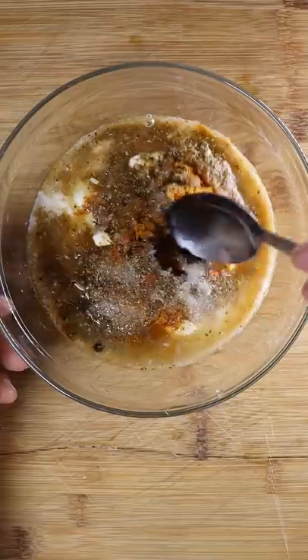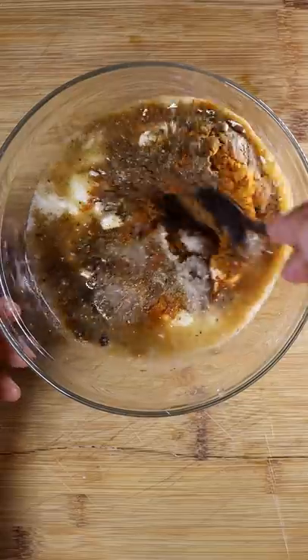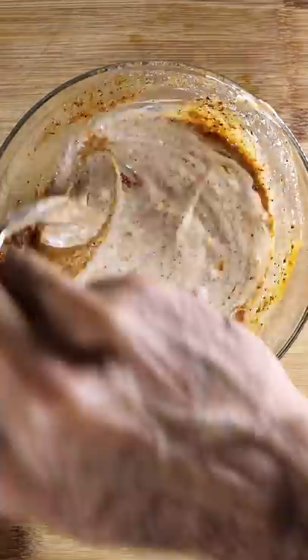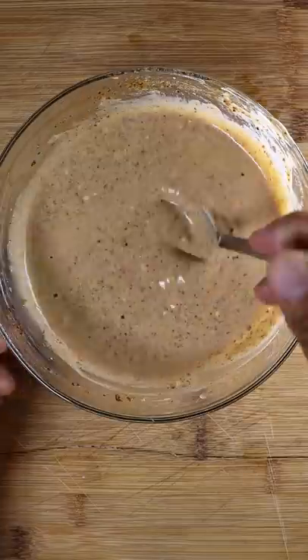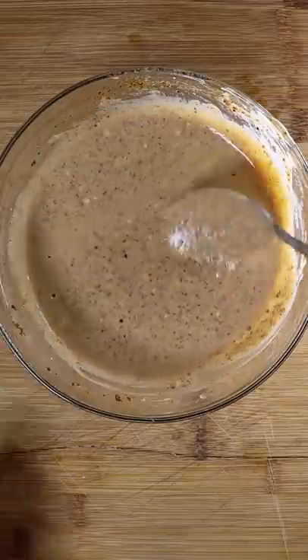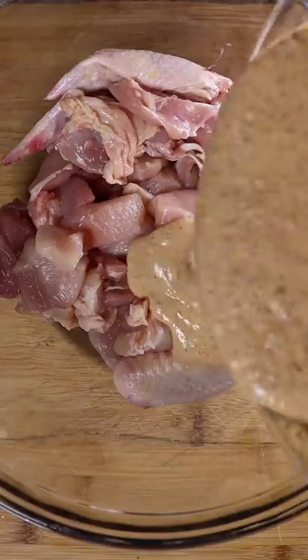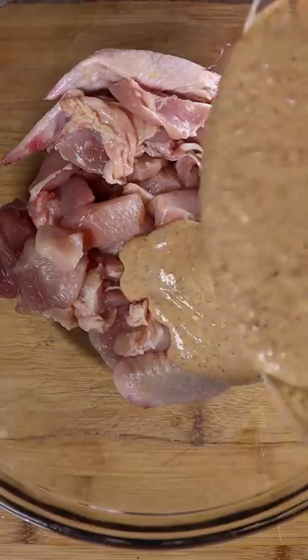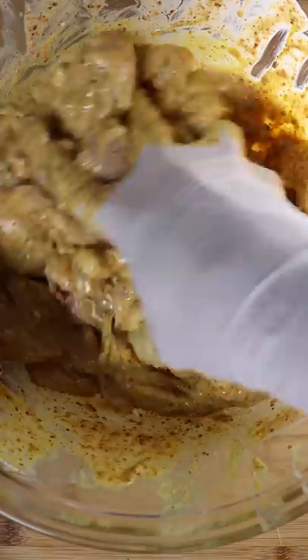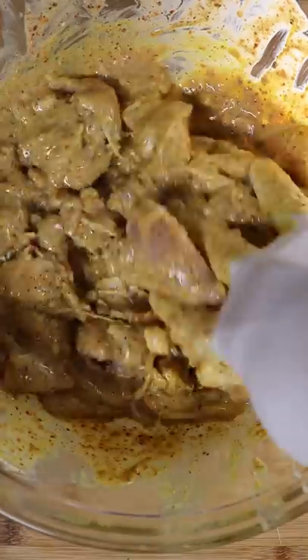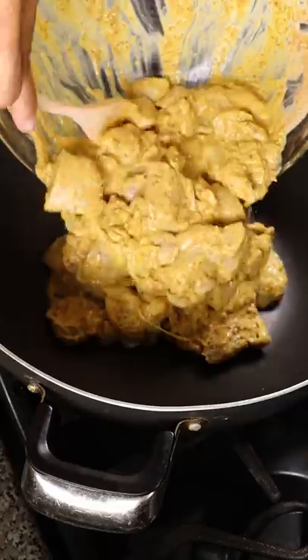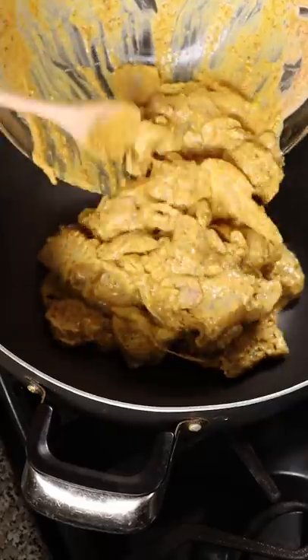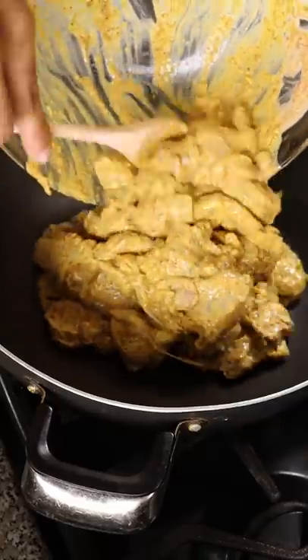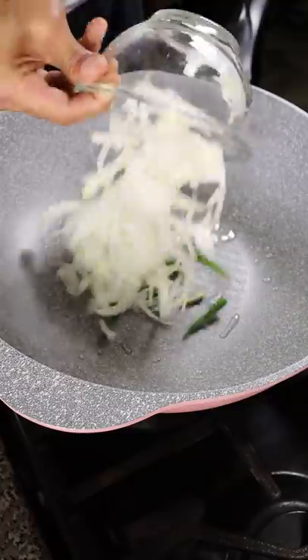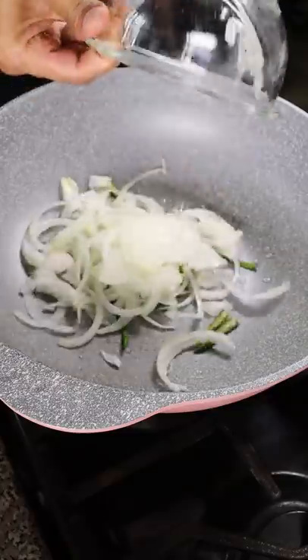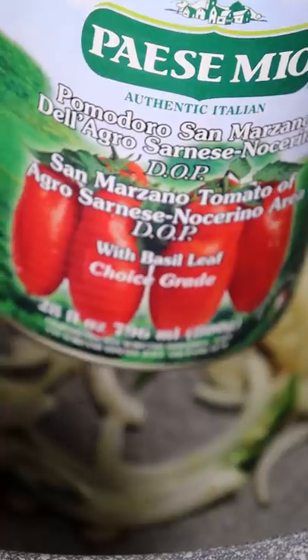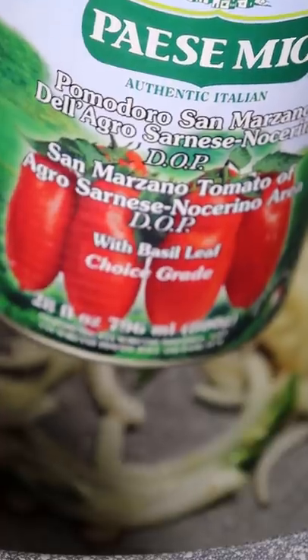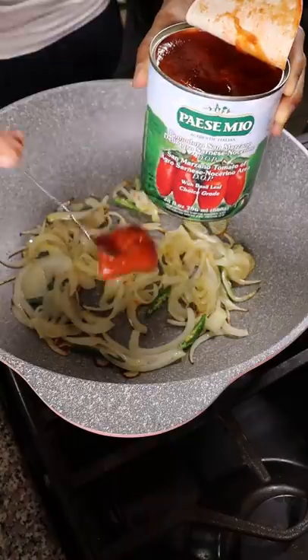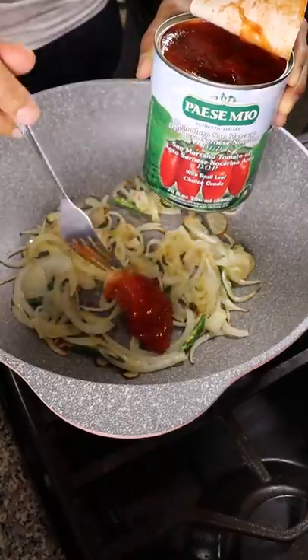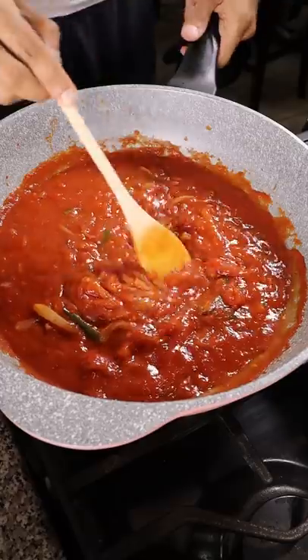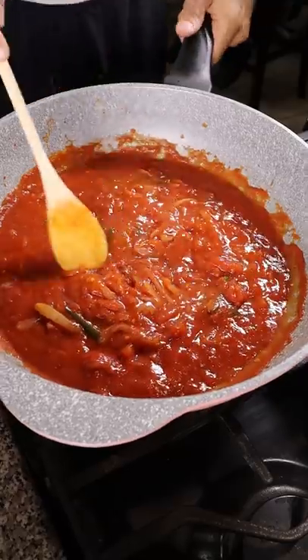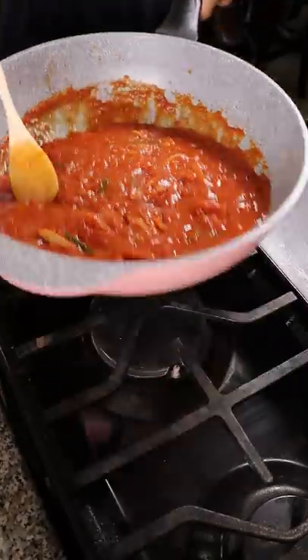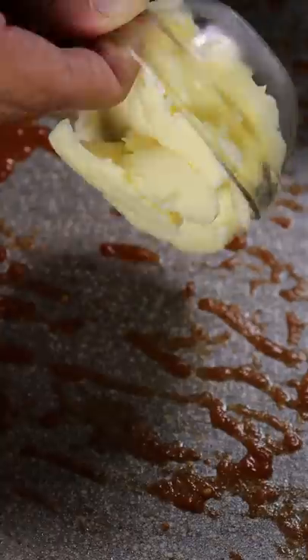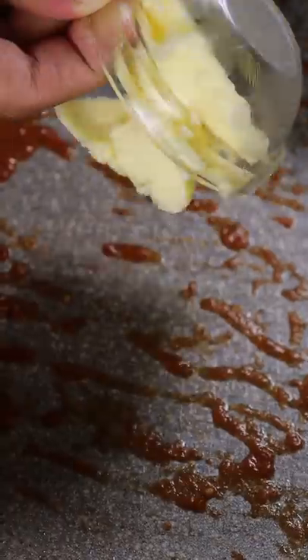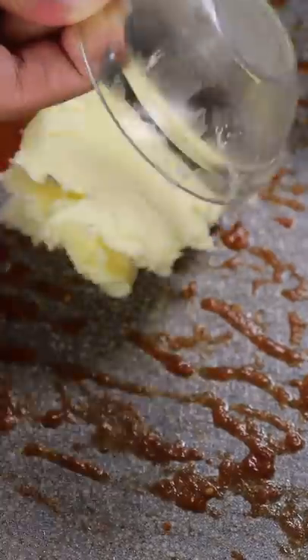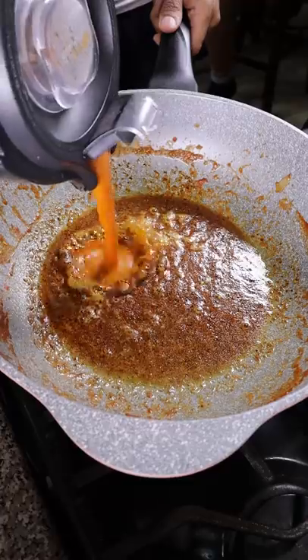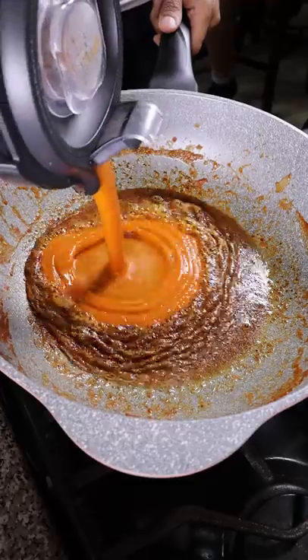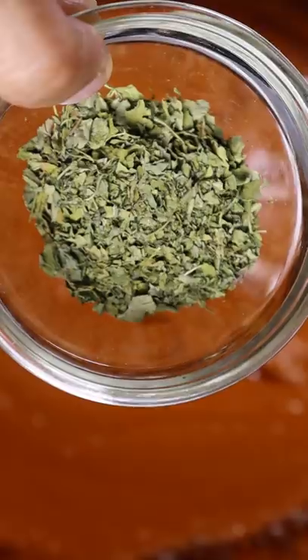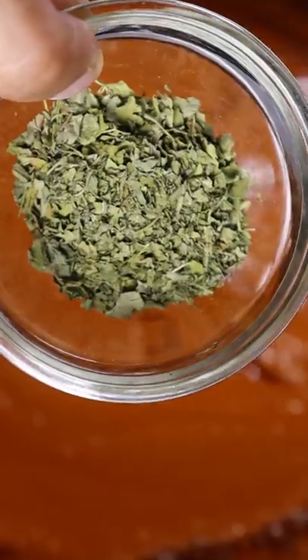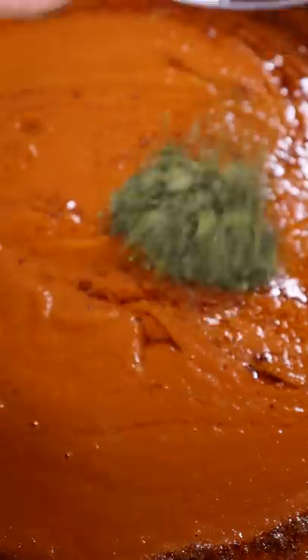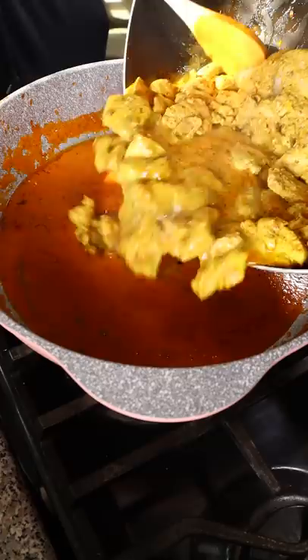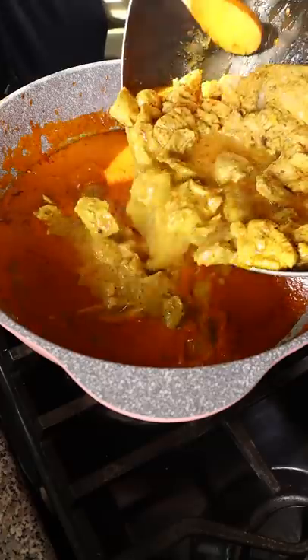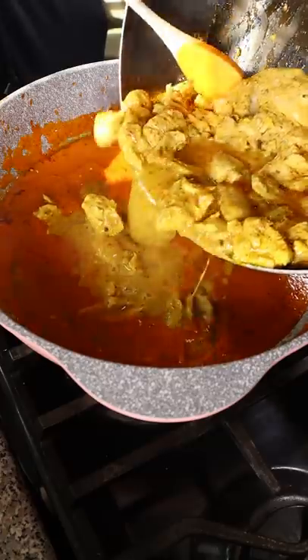For the butter chicken, this is the same recipe I have on my TikTok under the classics playlist, and we'll be using San Marzano tomatoes which is great for pizza sauce. So this is a win-win.